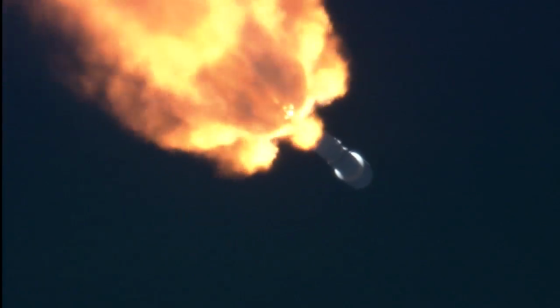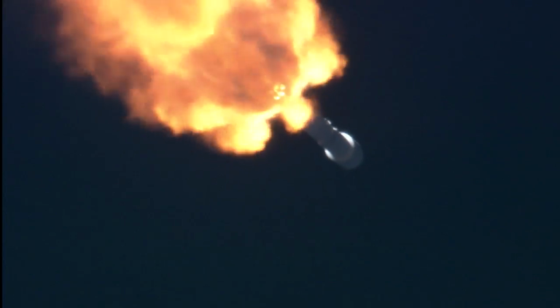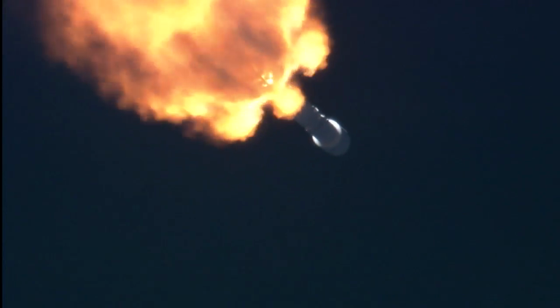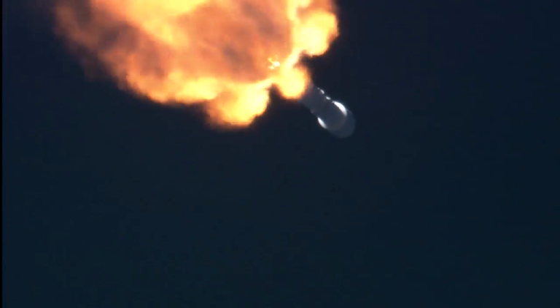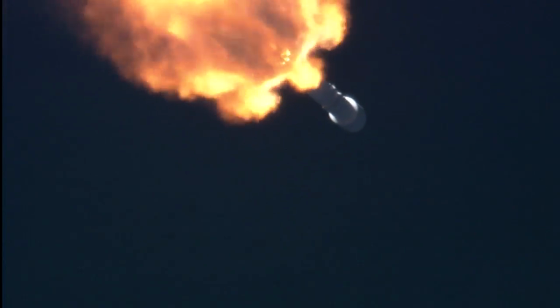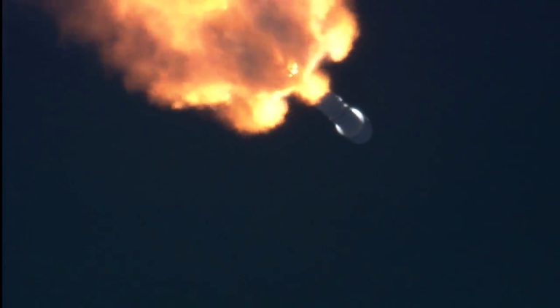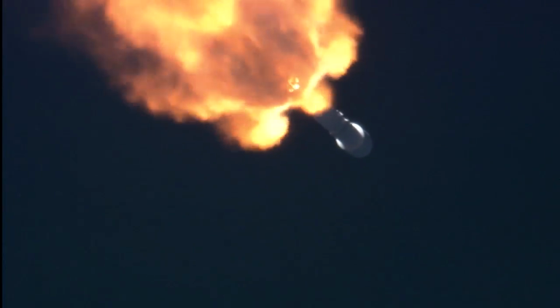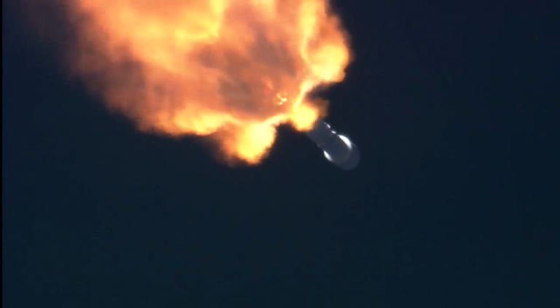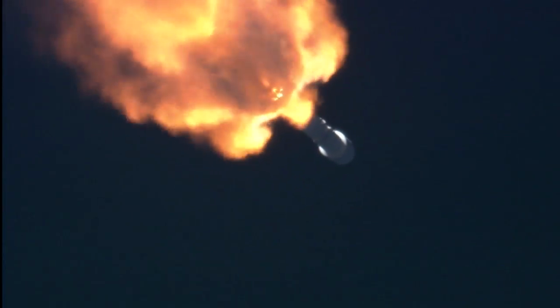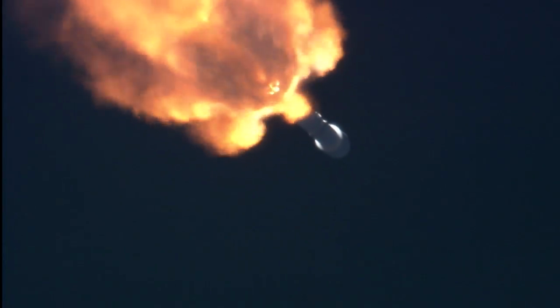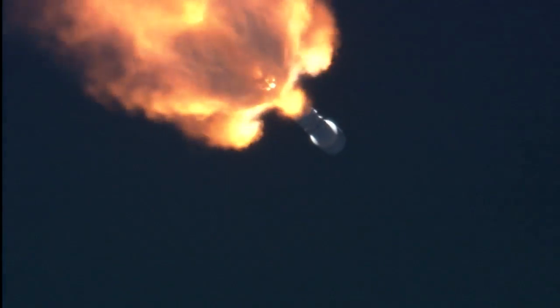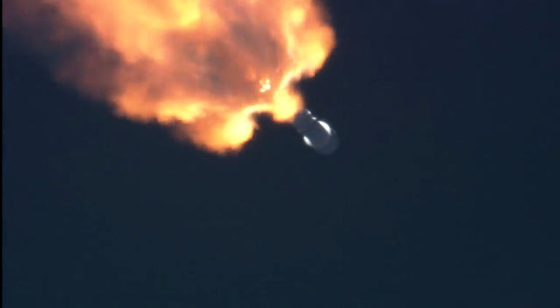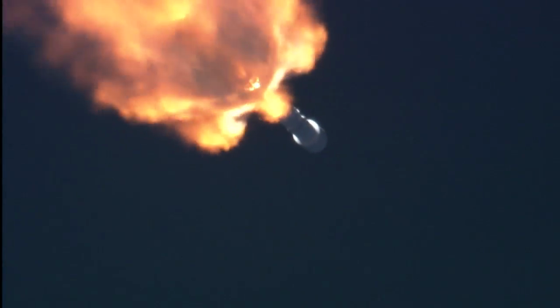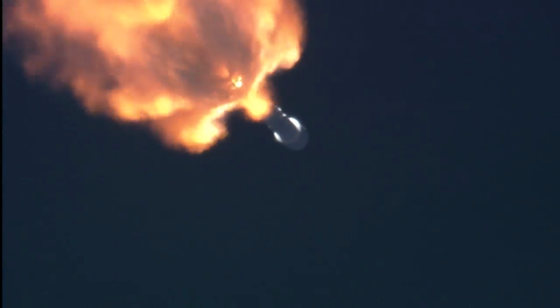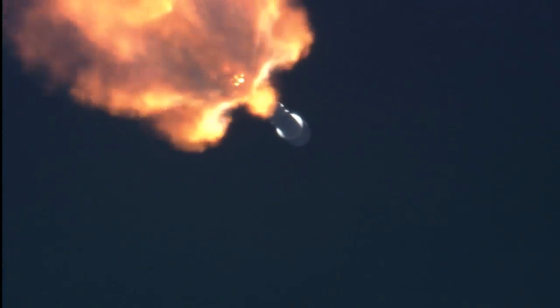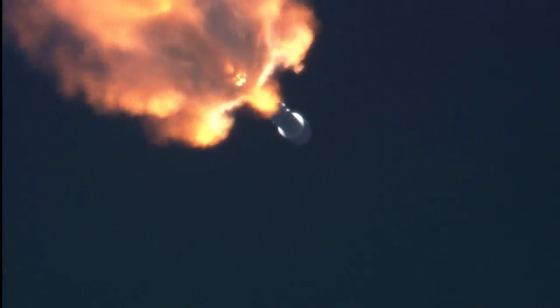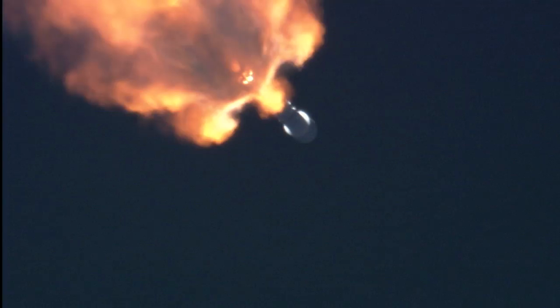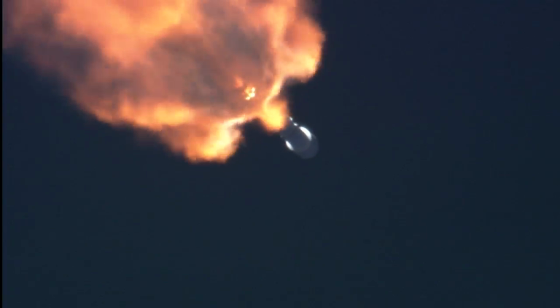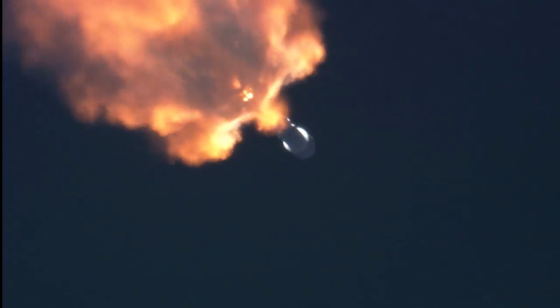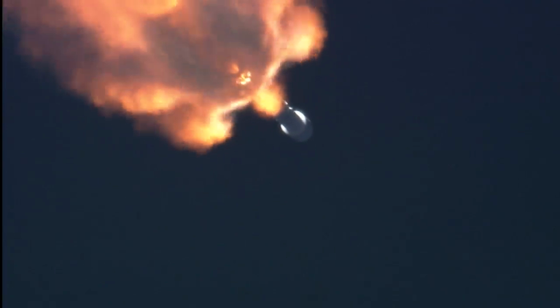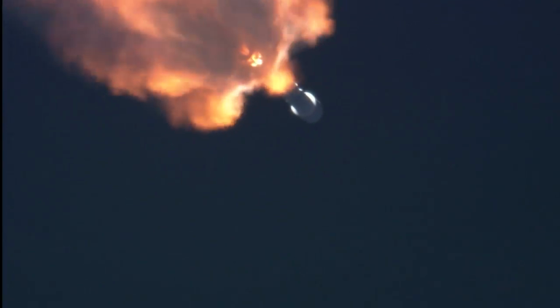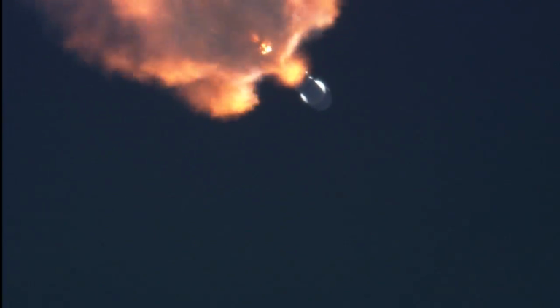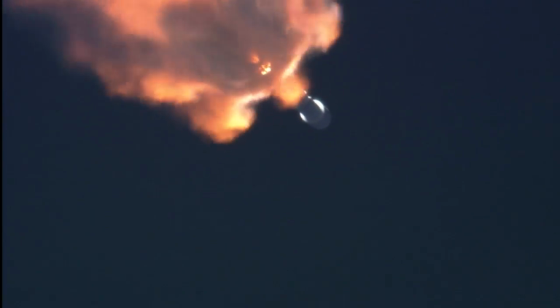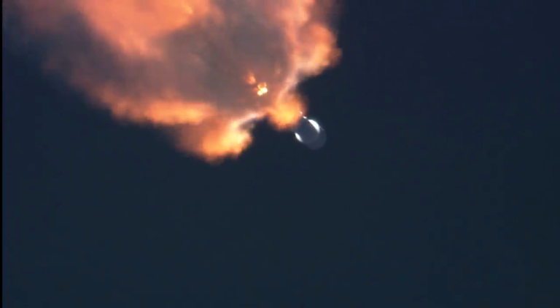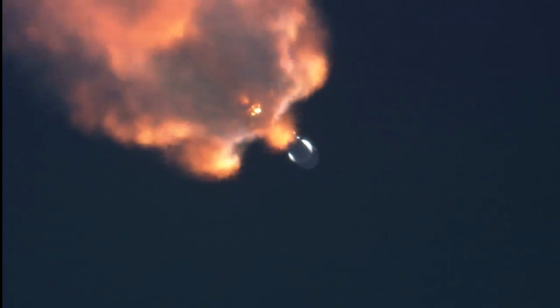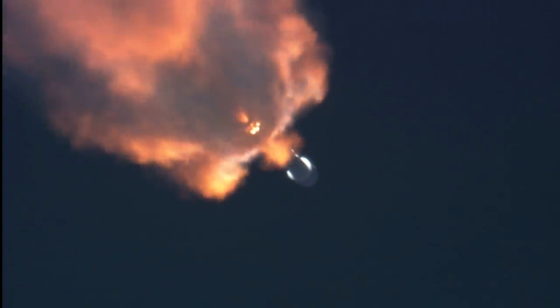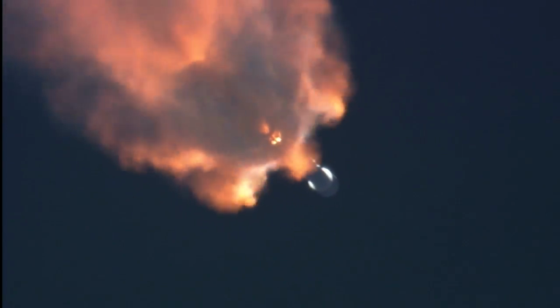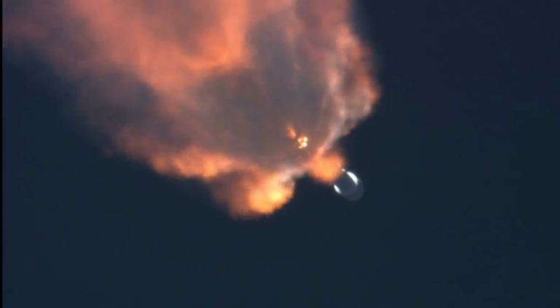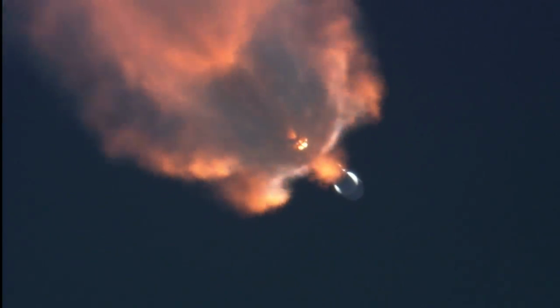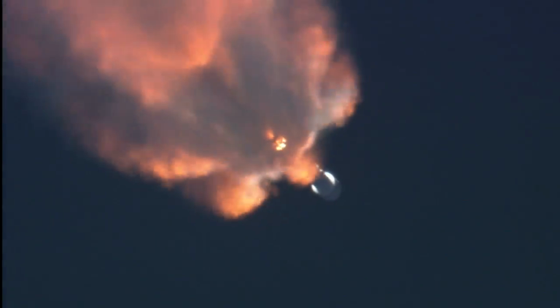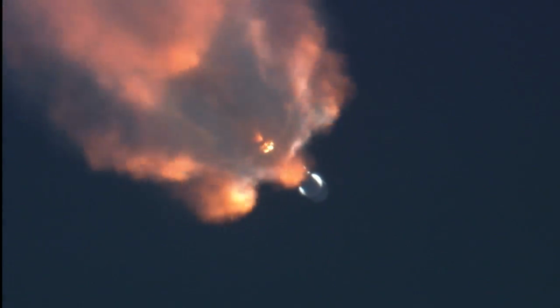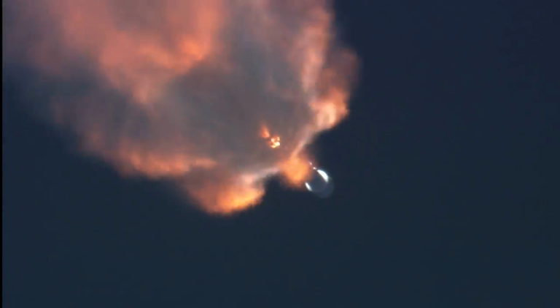Two minutes into the flight of Falcon and Discover. Vehicle remains on a nominal trajectory. Altitude, 33.9 kilometers. Downrange distance, 20.9 kilometers. Speed, 1.47 kilometers per second.